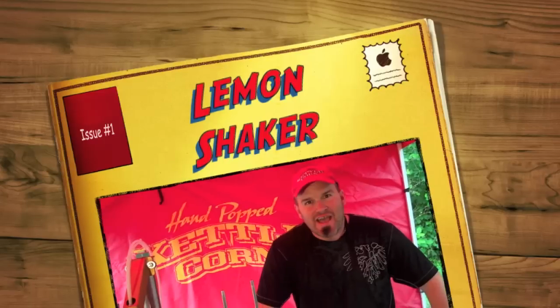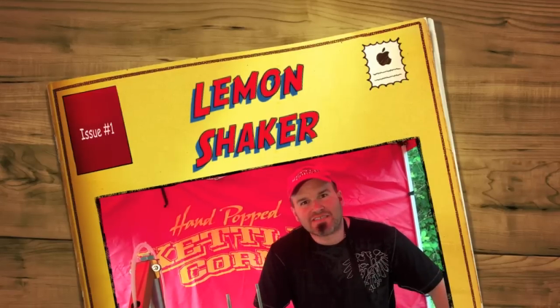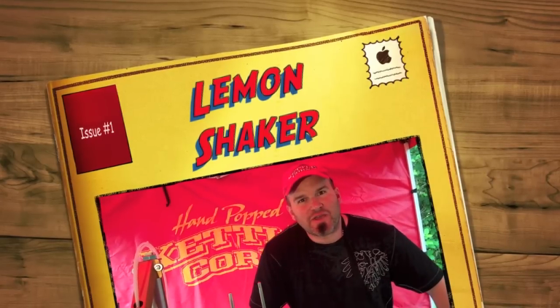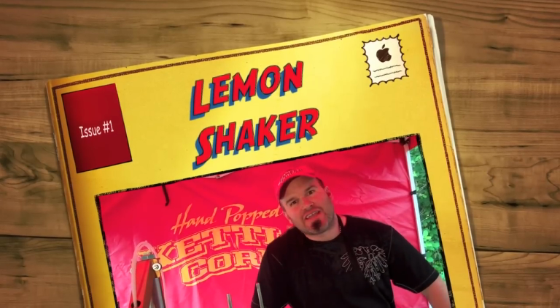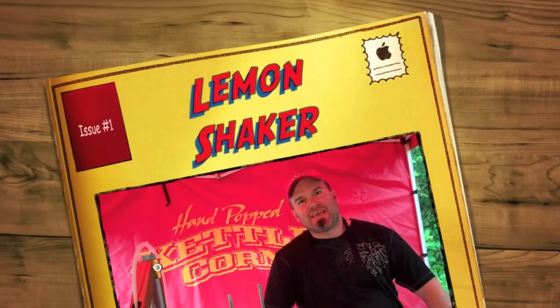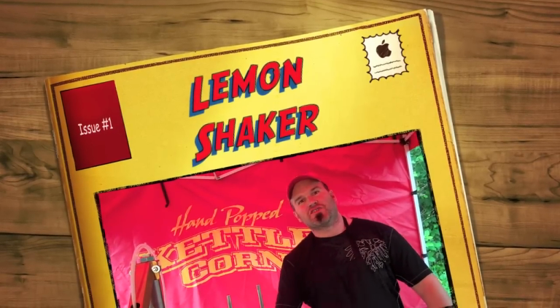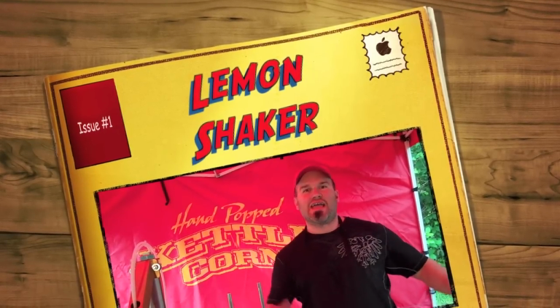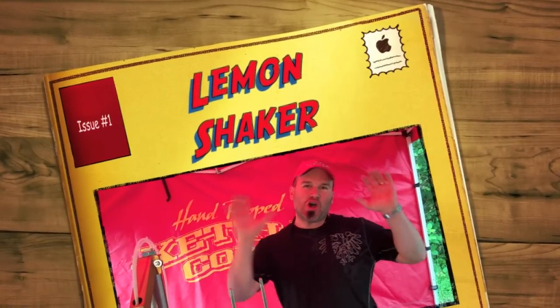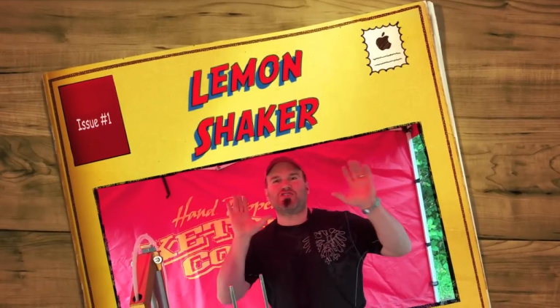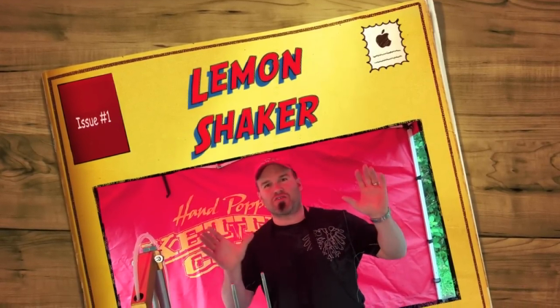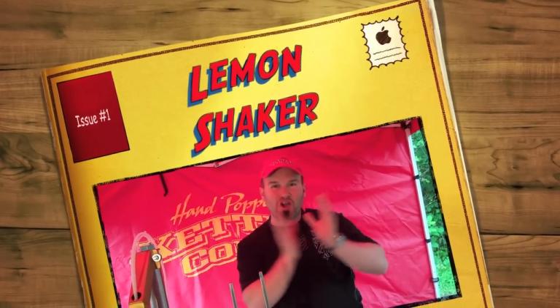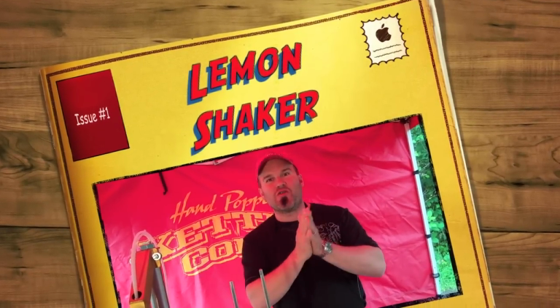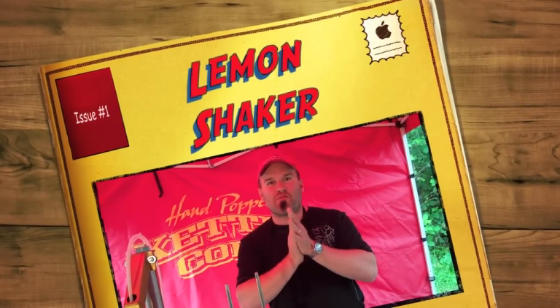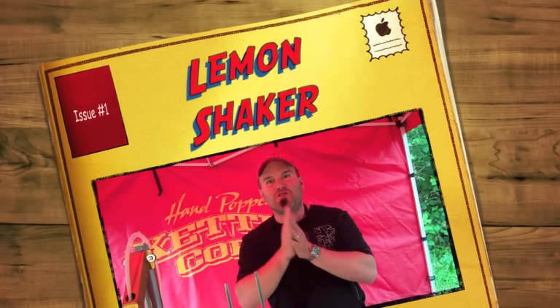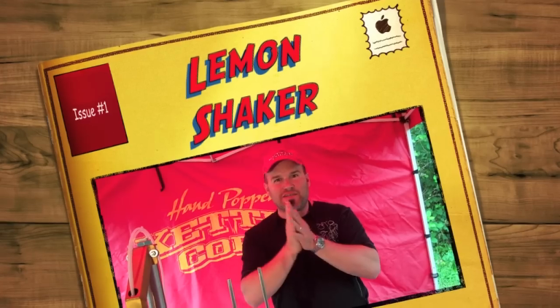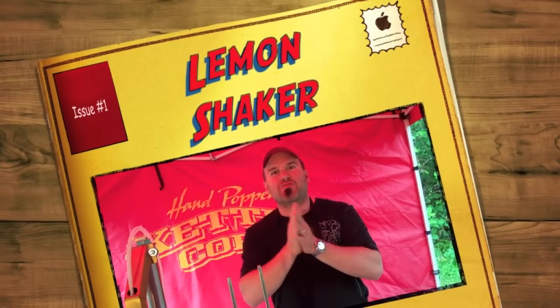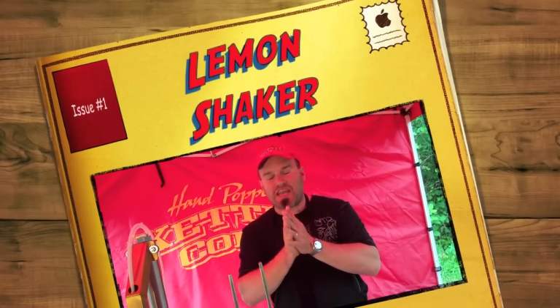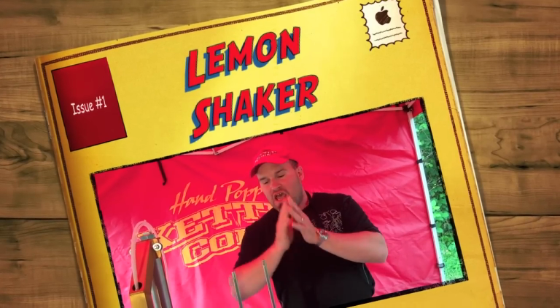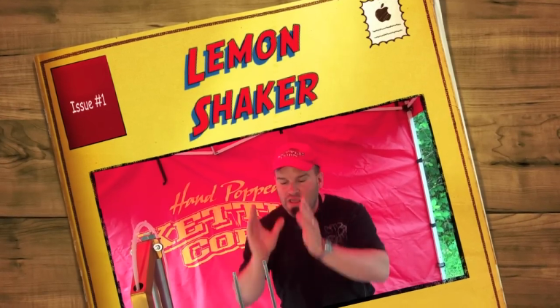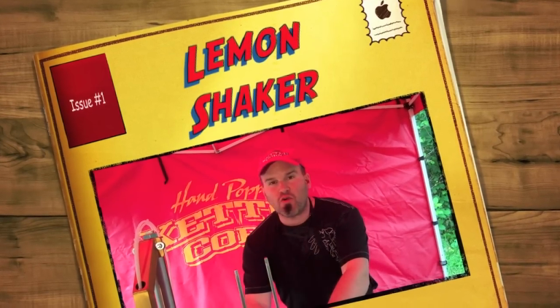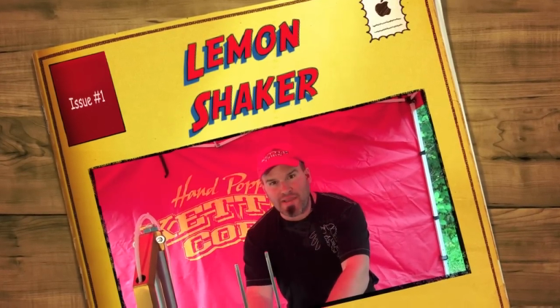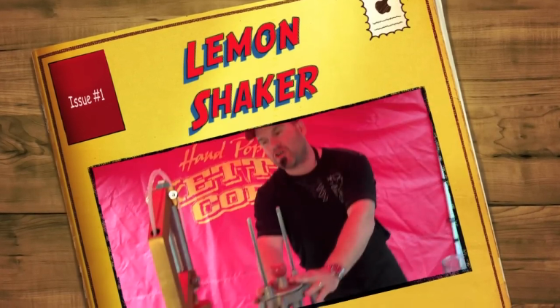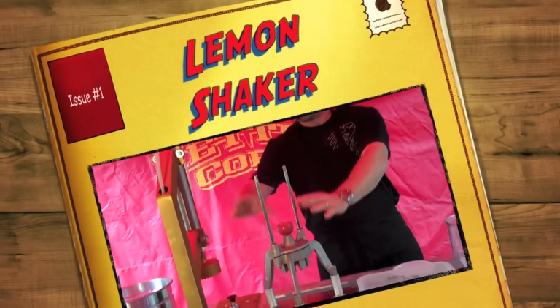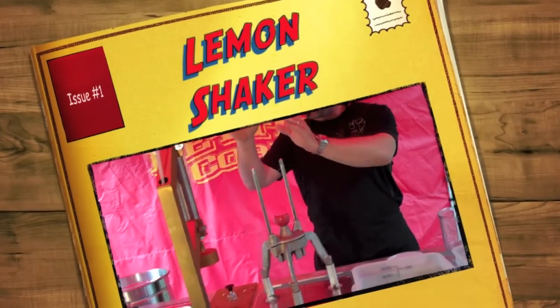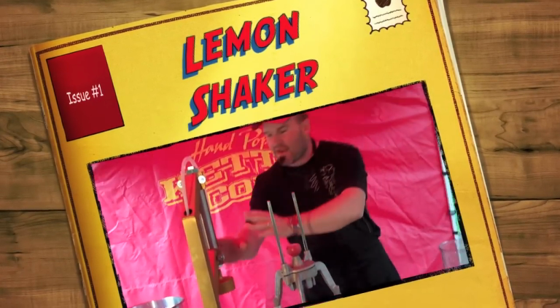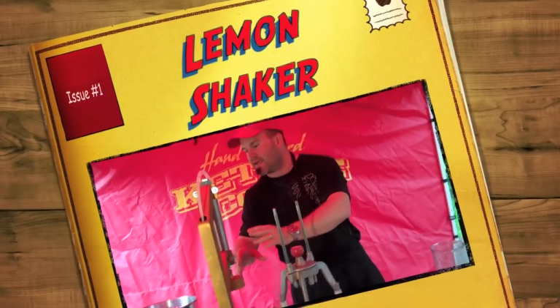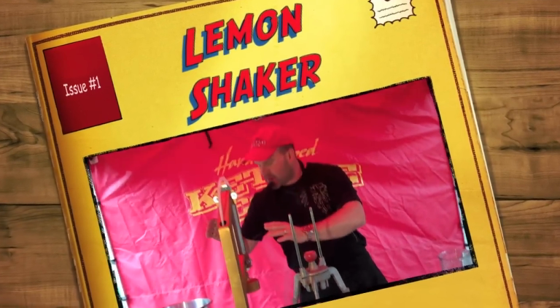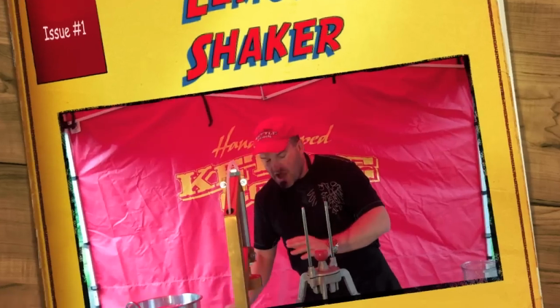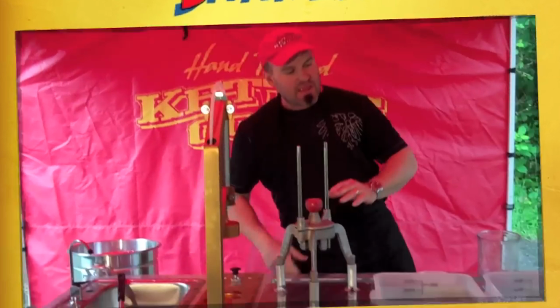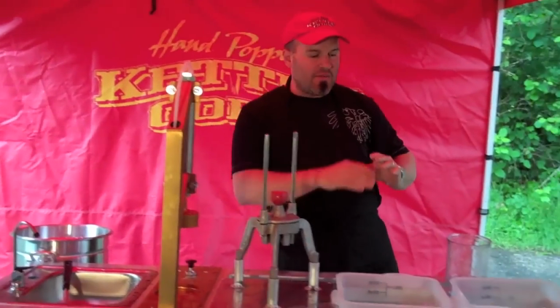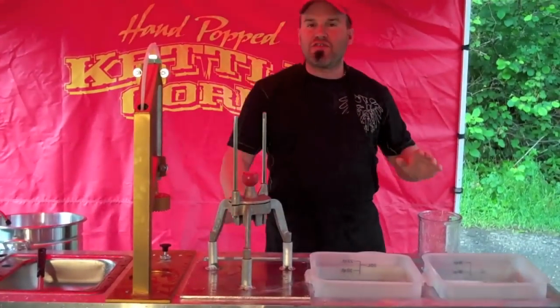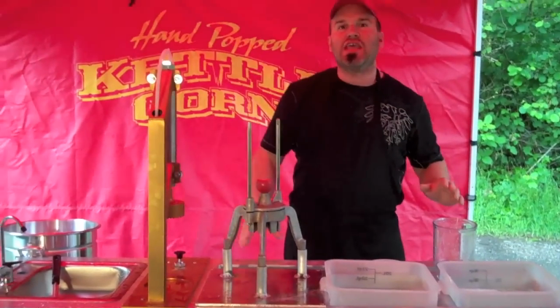Hi guys, Greg Sweet here at Kettle Corn Machine. I am so stoked to show you our brand new lemon shaker machine with the Wedge Master, the pneumatic press, the pump — everything you need.